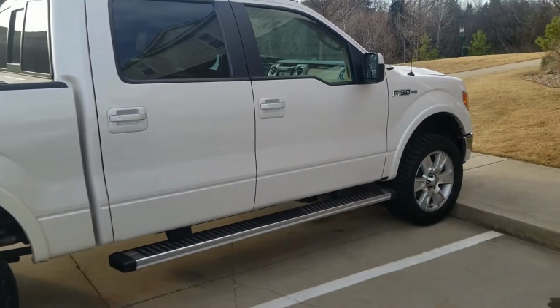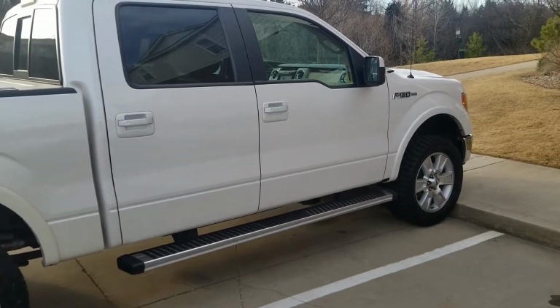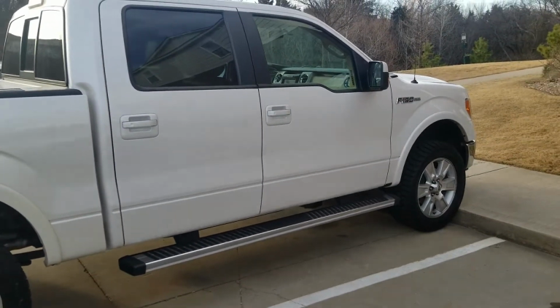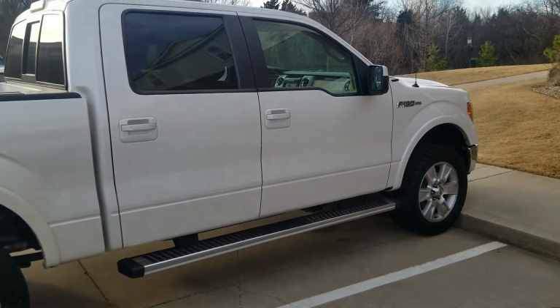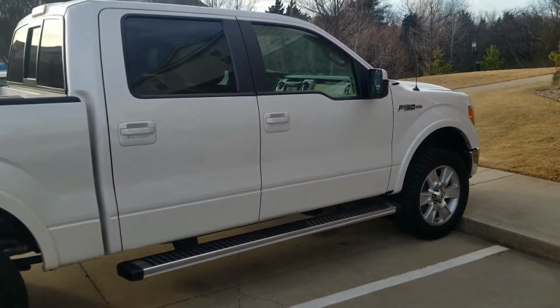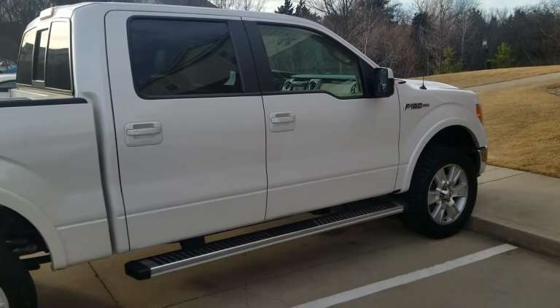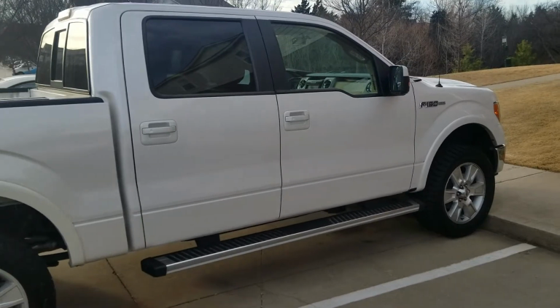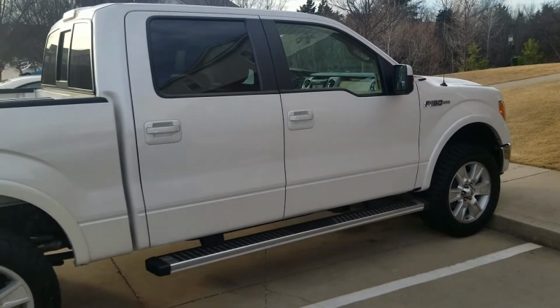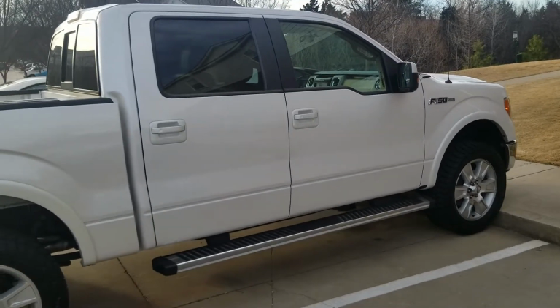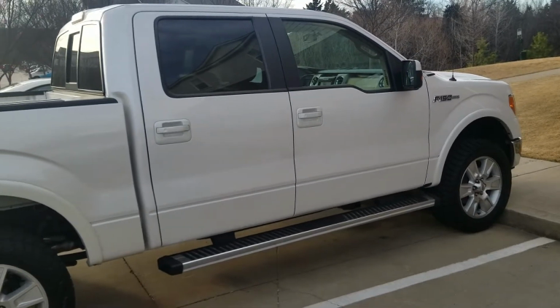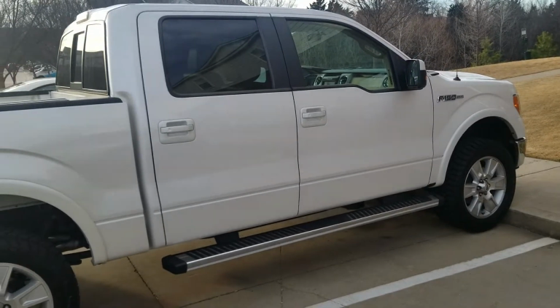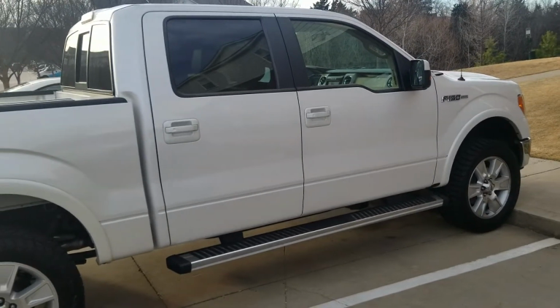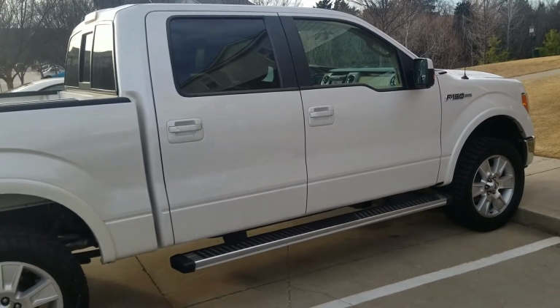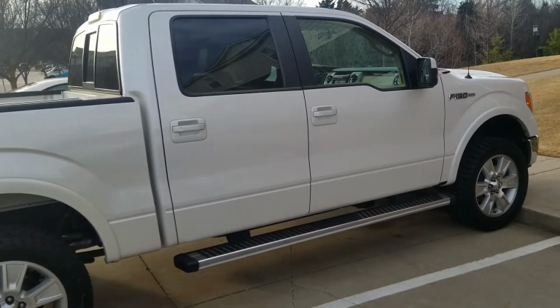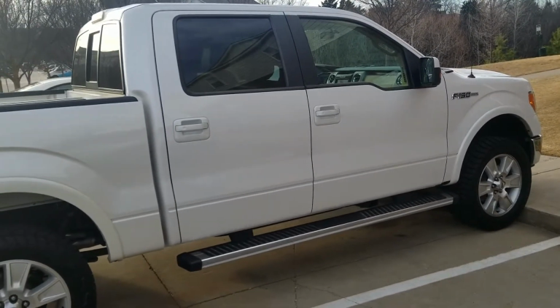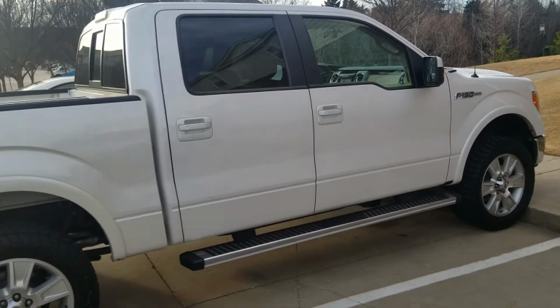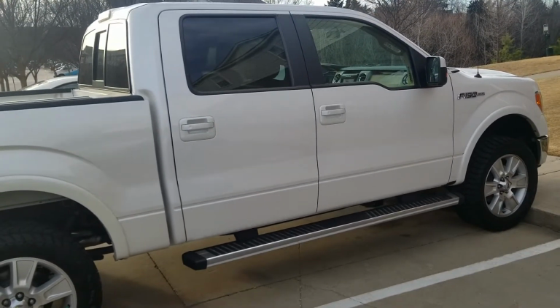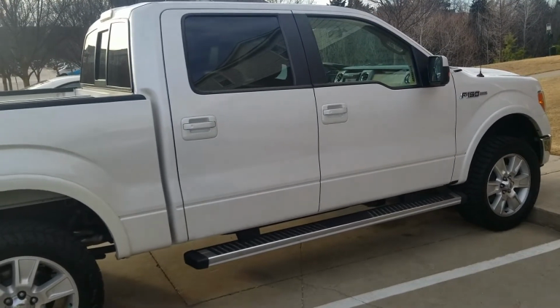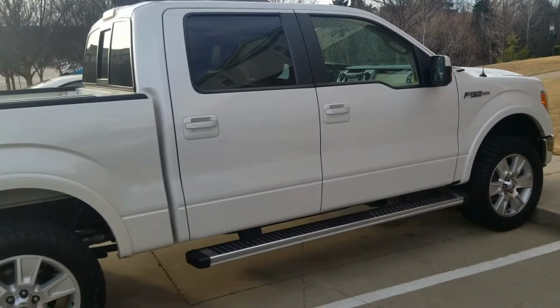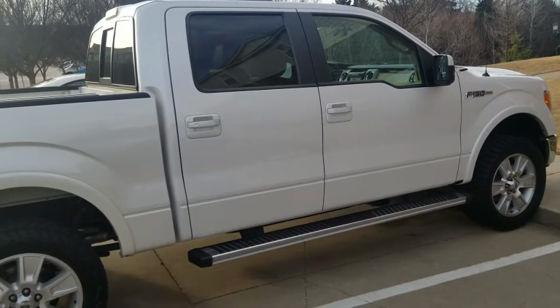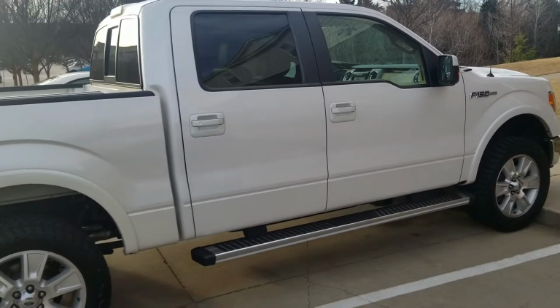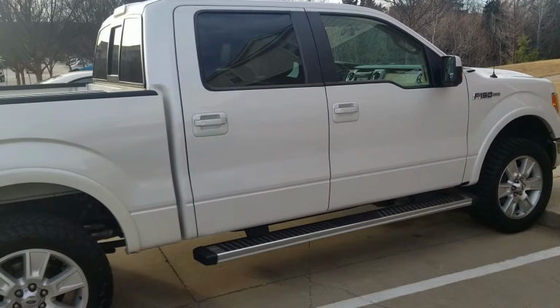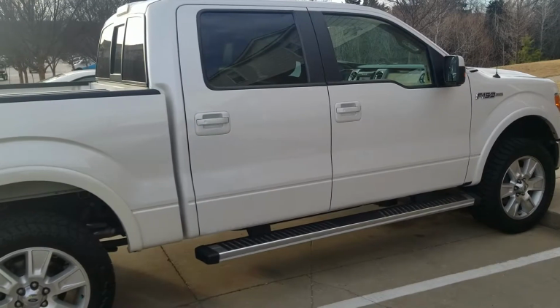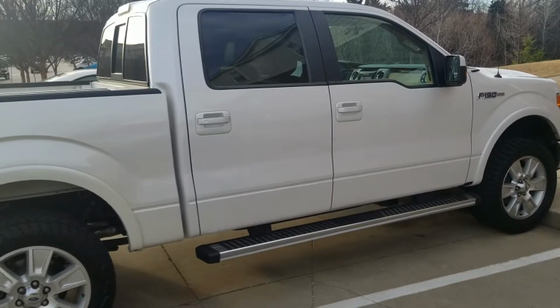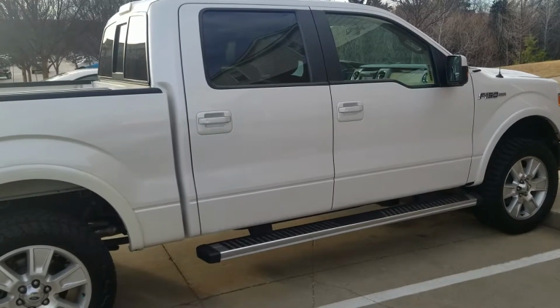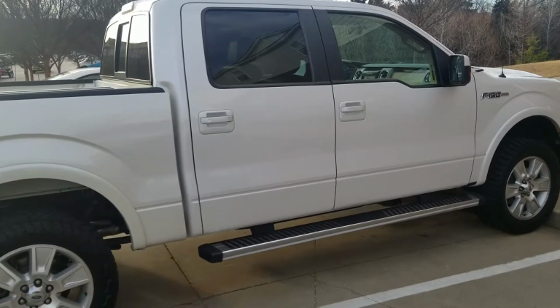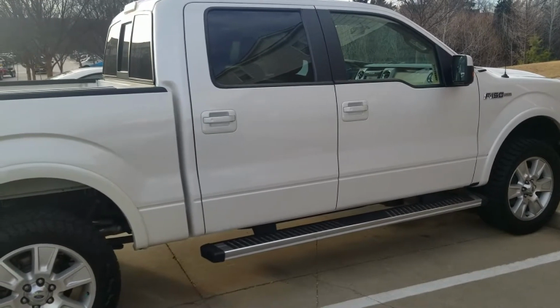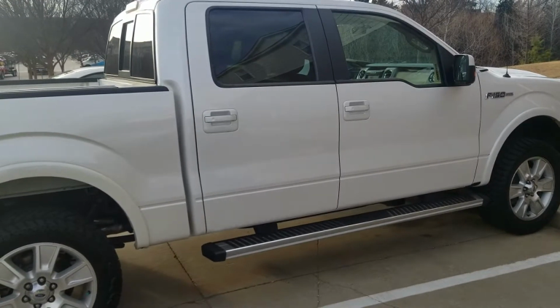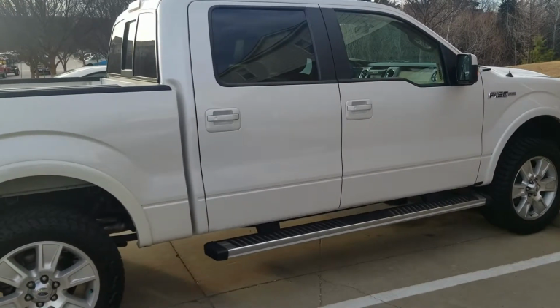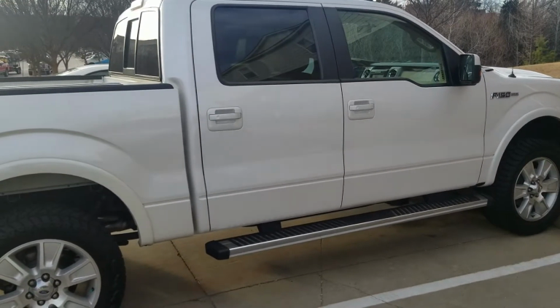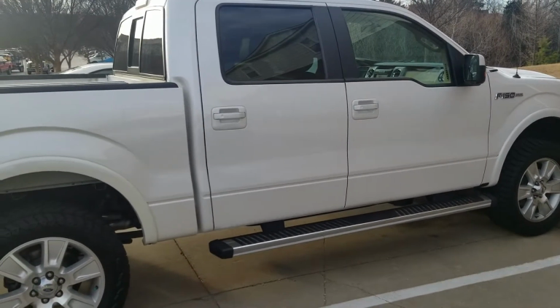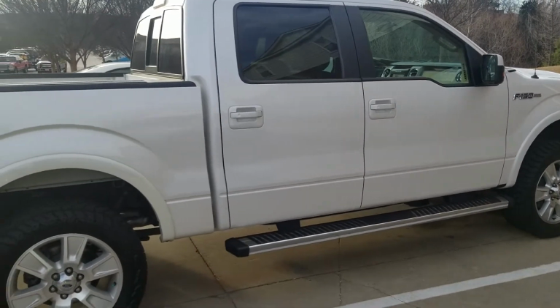I won't go over the interior too much. It's a Lariat Plus package, so it's got all the goodies — sunroof, the pale adobe leather, everything like that.